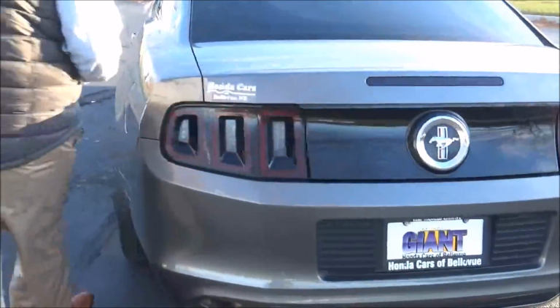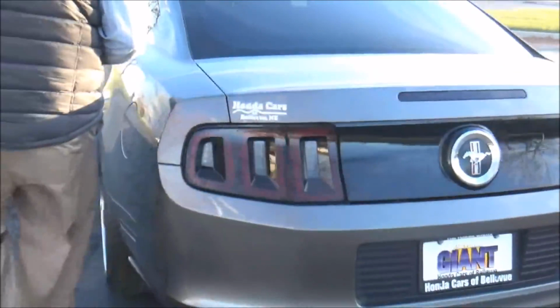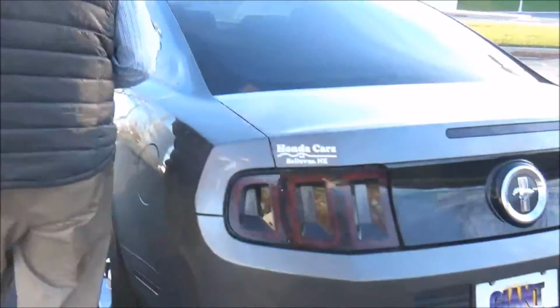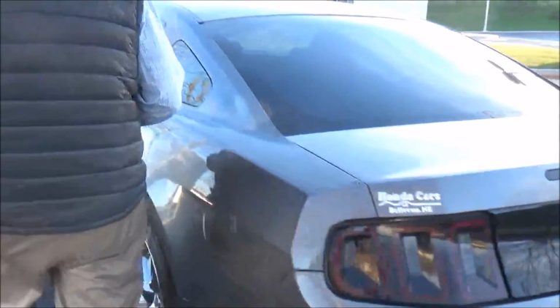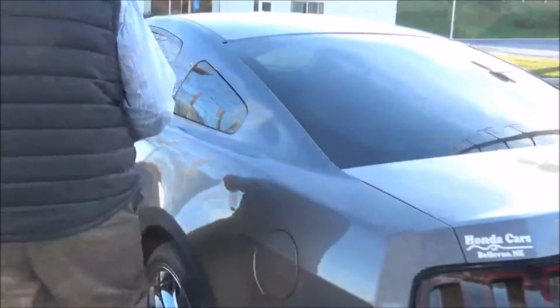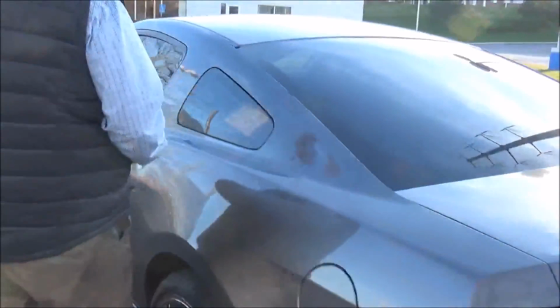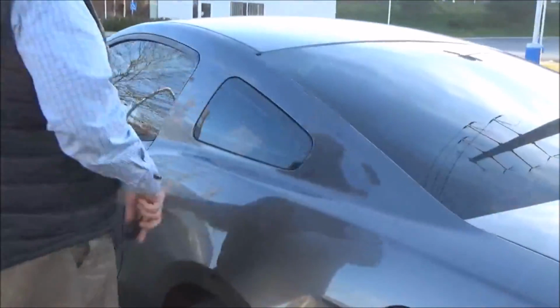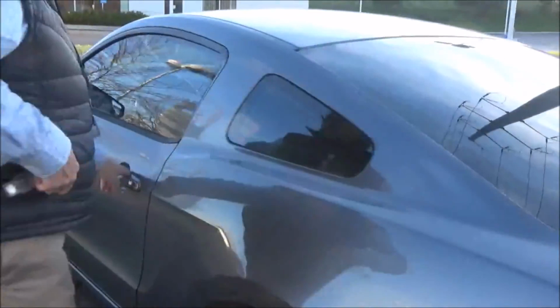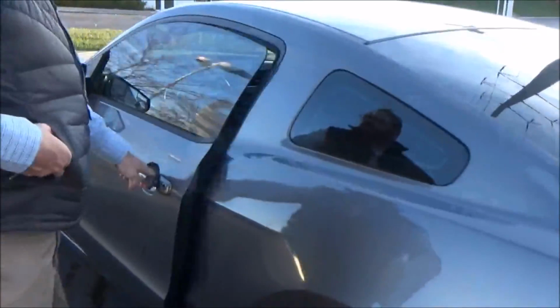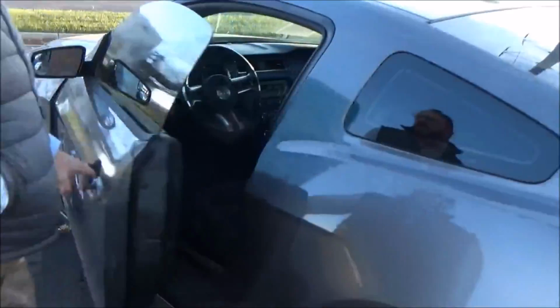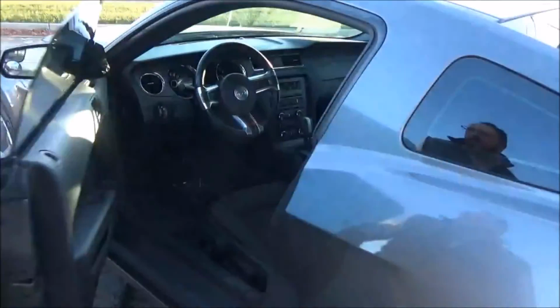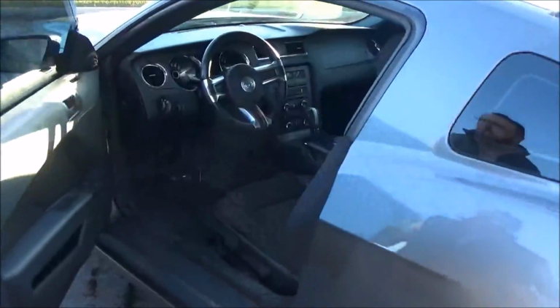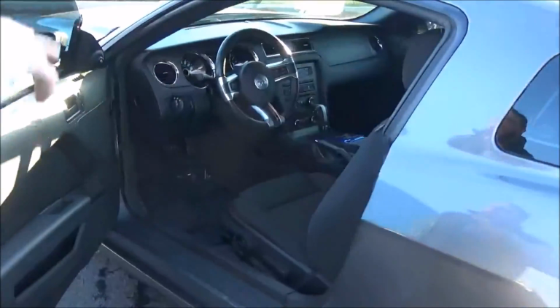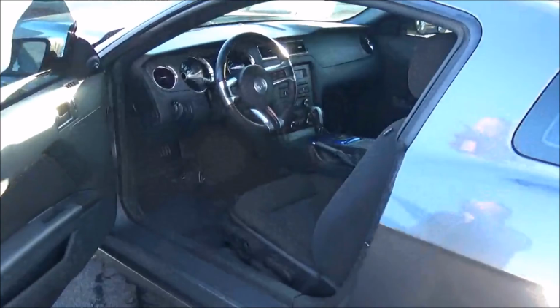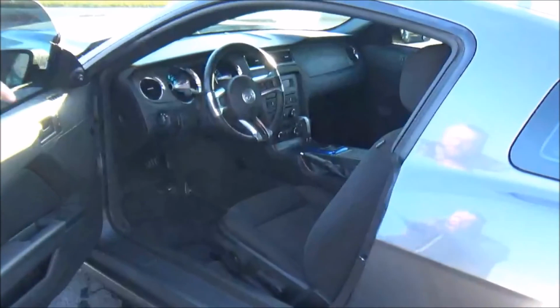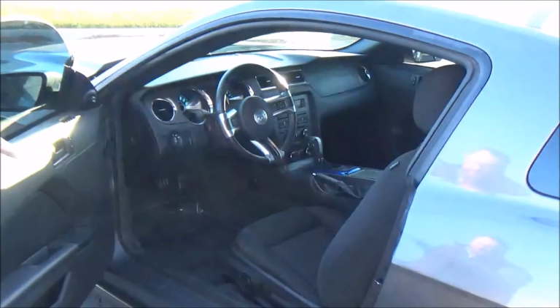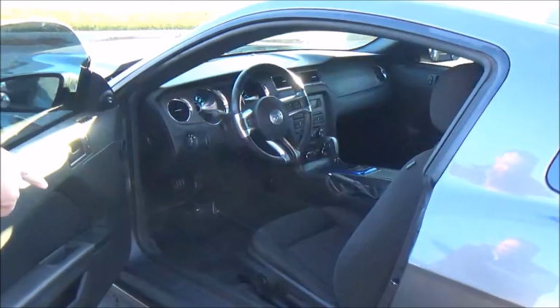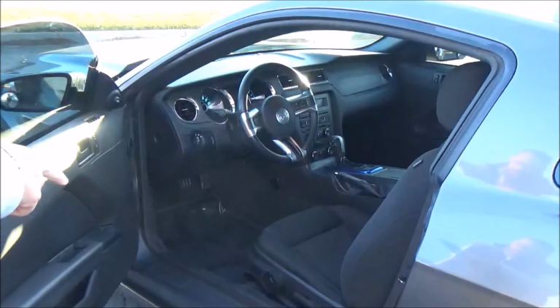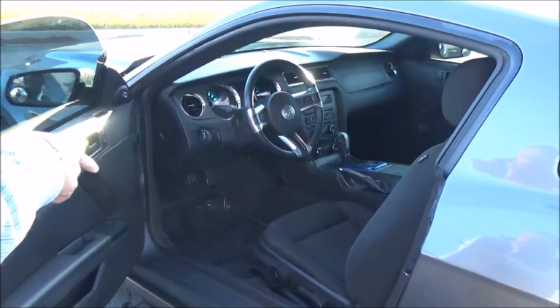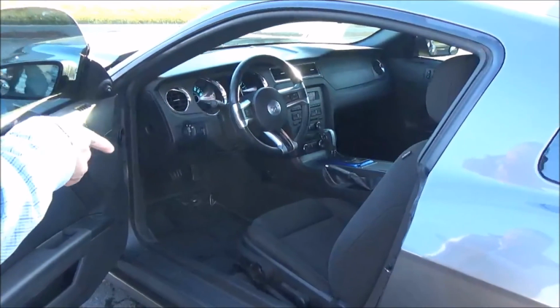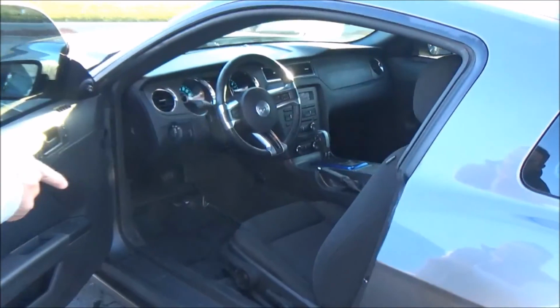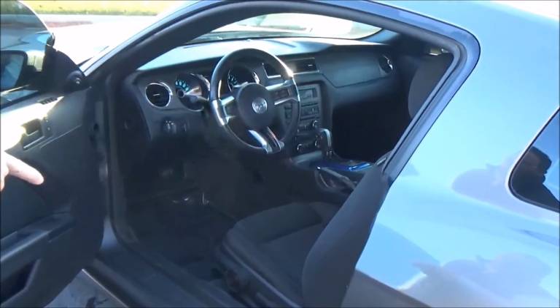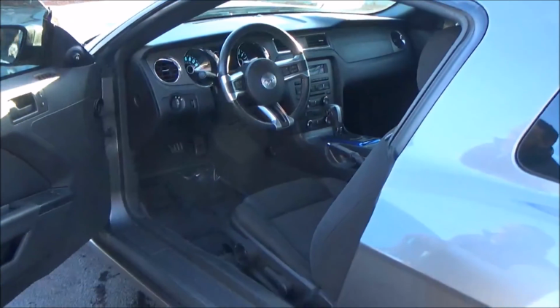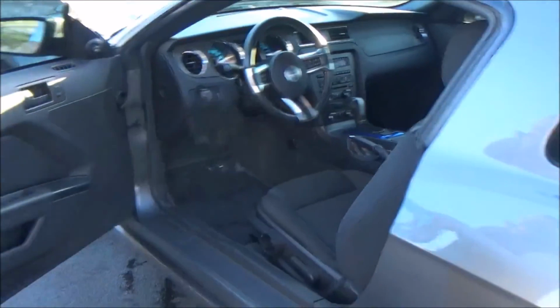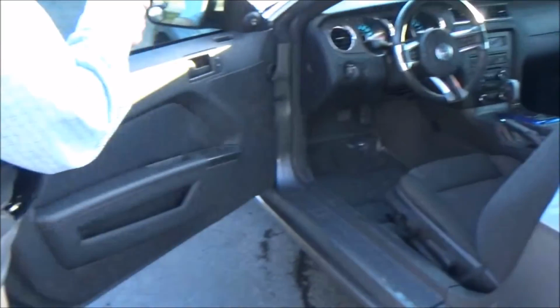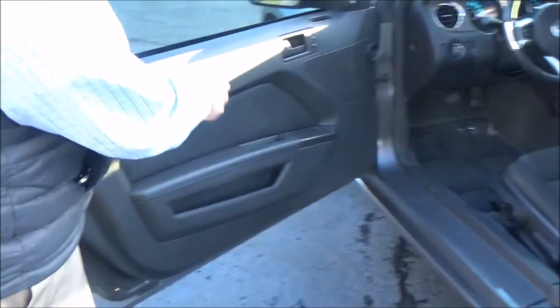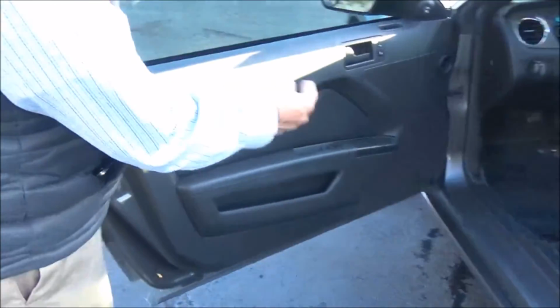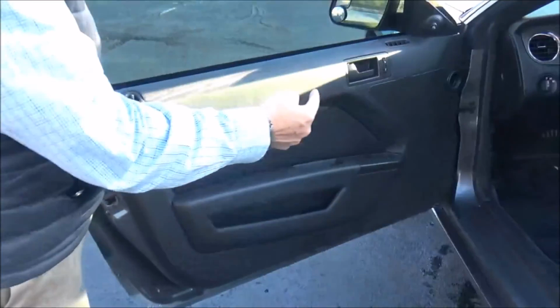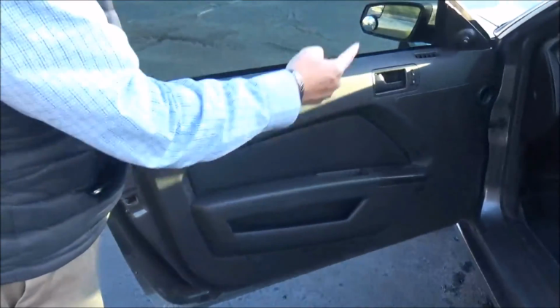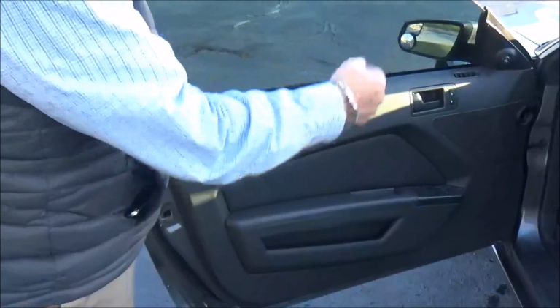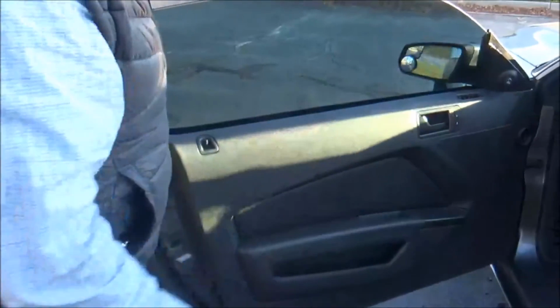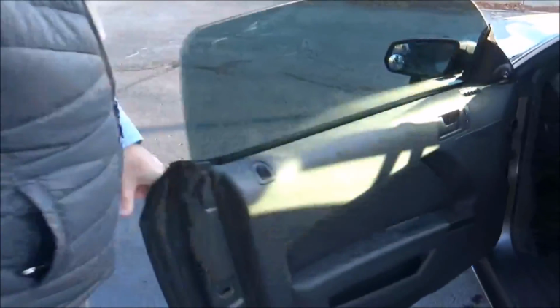The Mustang is a four passenger vehicle. You have the track forward on the passenger side, manual adjustment including height adjustment on the driver's seat, power windows, power locks, and power mirrors.